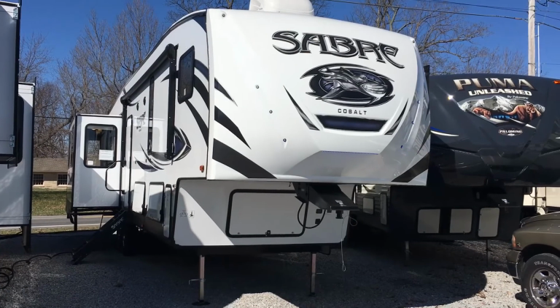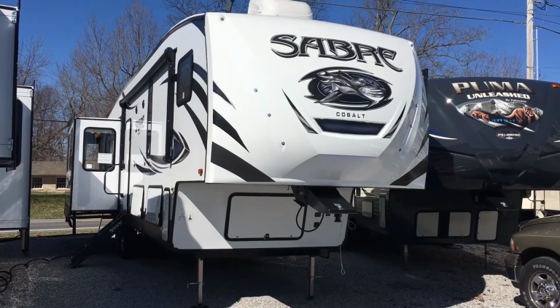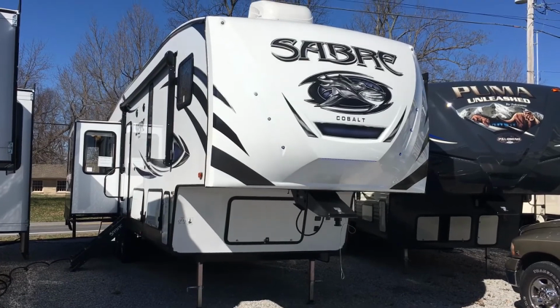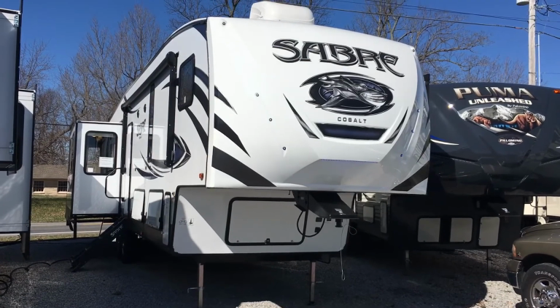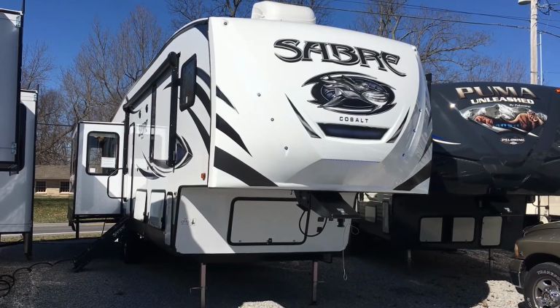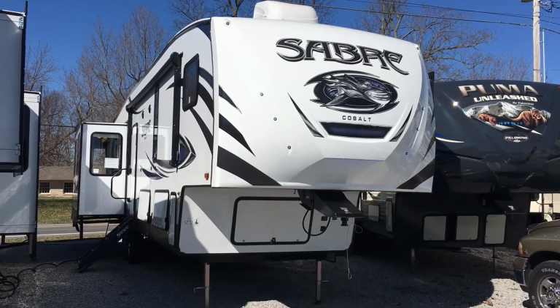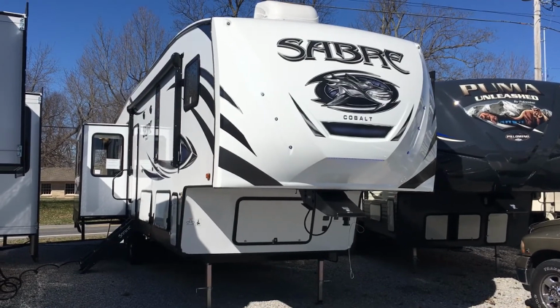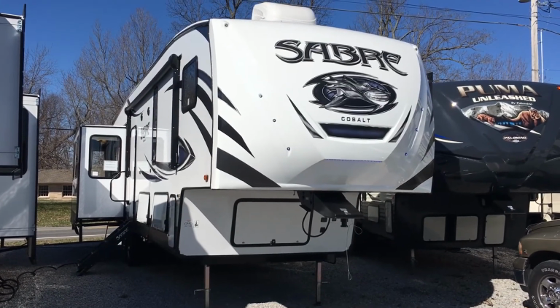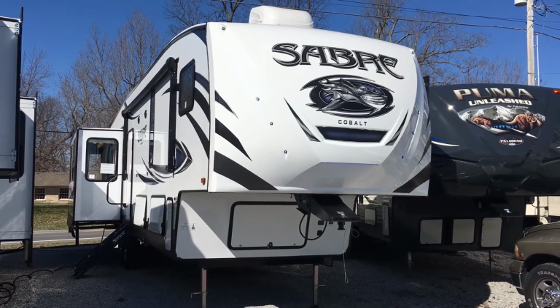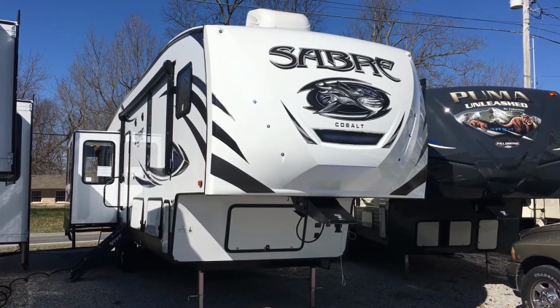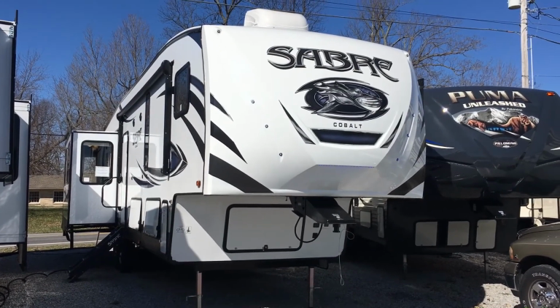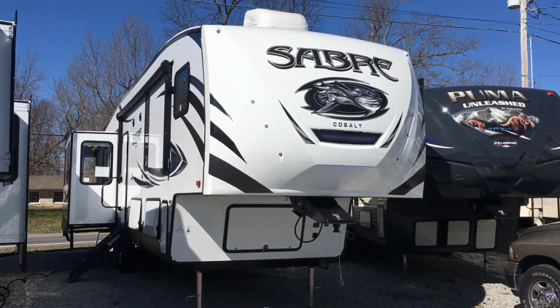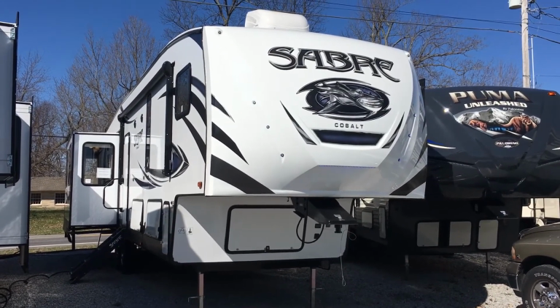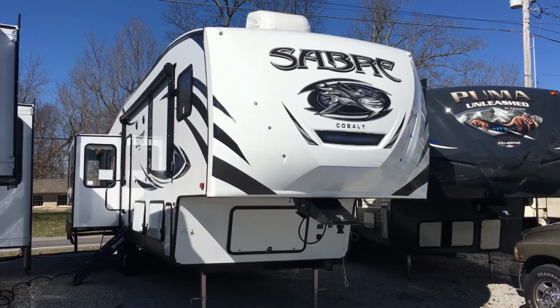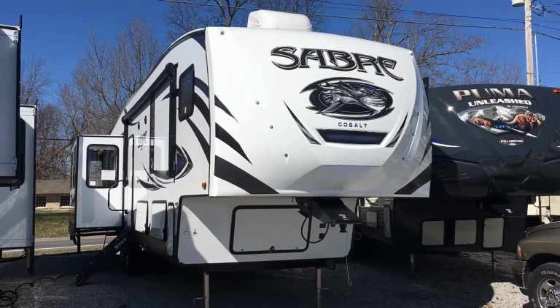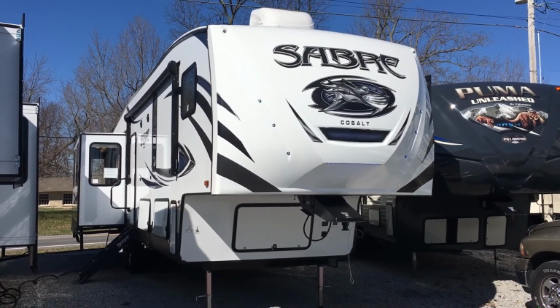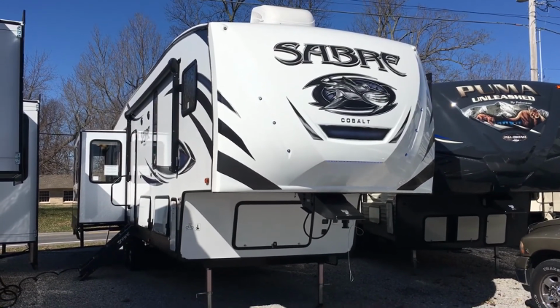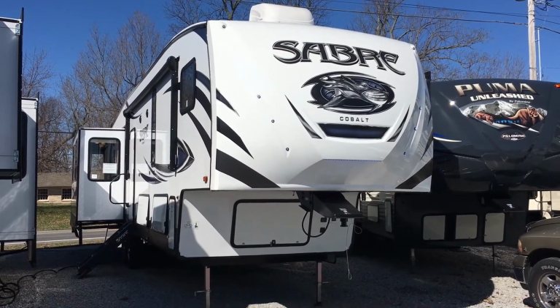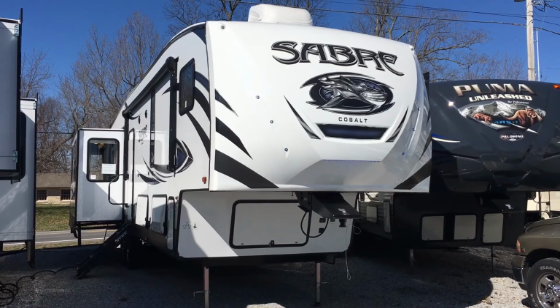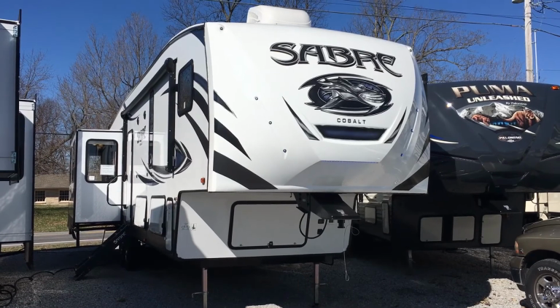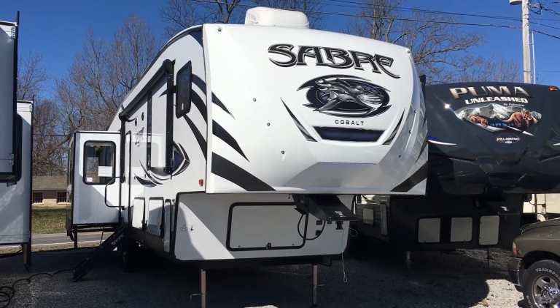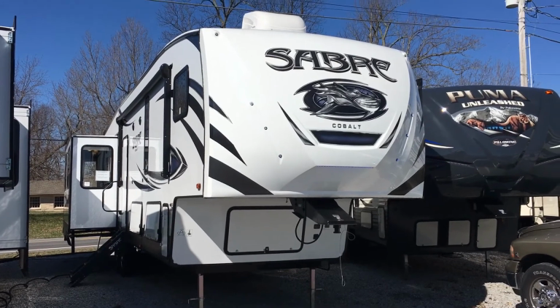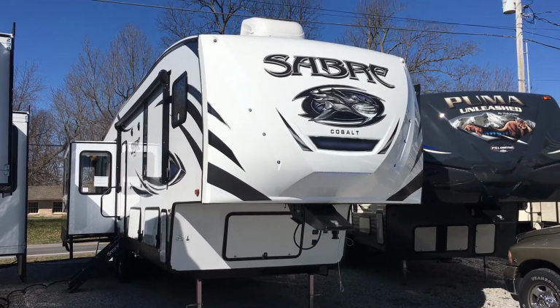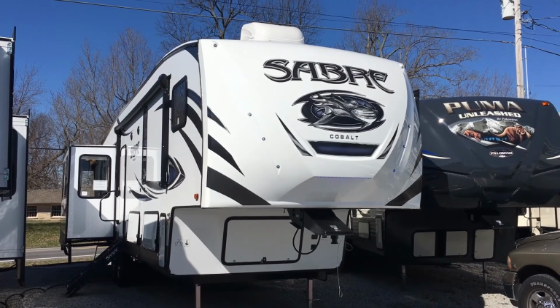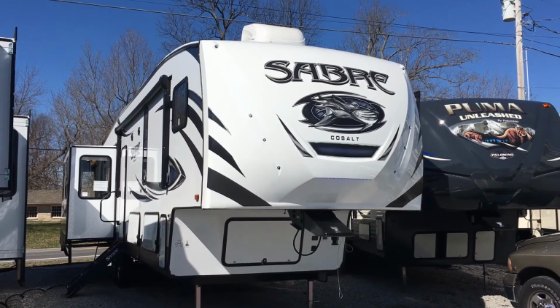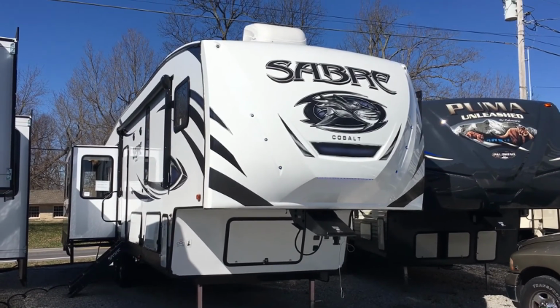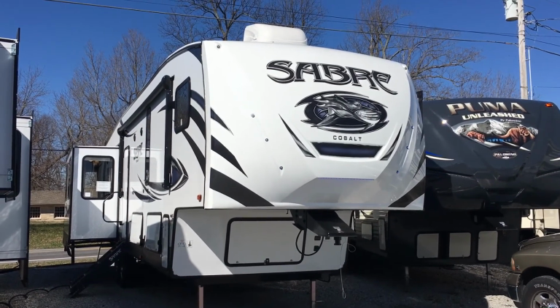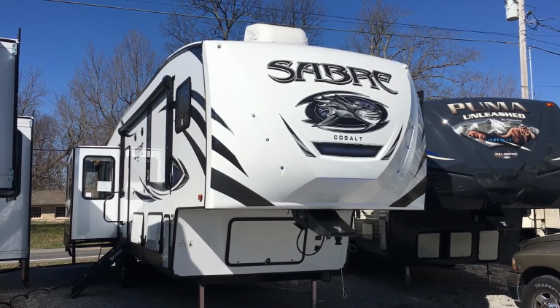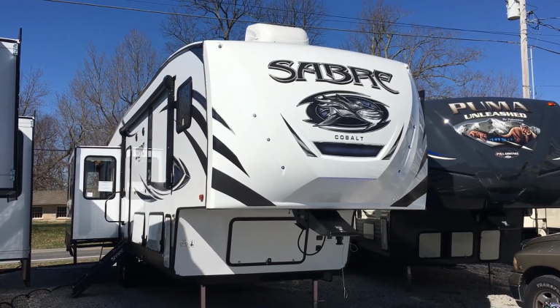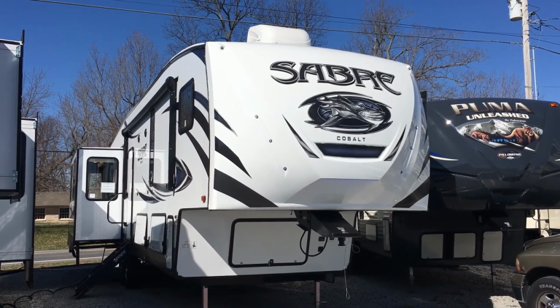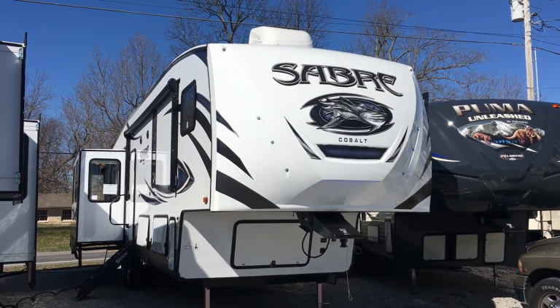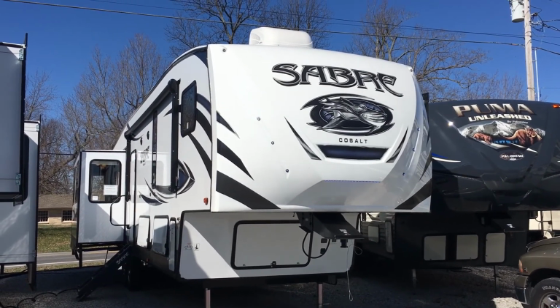So: 2018 36 BHQ Sabre Cobalt mid-bunk fifth wheel by Forest River. Four-slide unit with a loft, bunks in the mid-bunk room, theater seats, residential refrigerator, two air conditioners, and auto-level. That's here at Arrowhead Camper Sales in Mayfield, Kentucky.